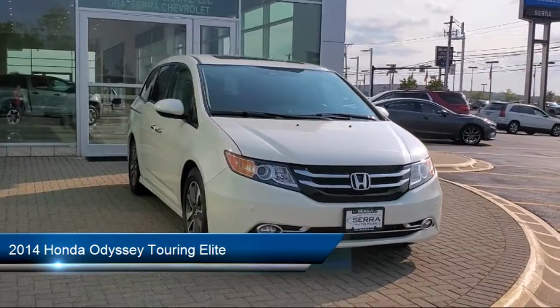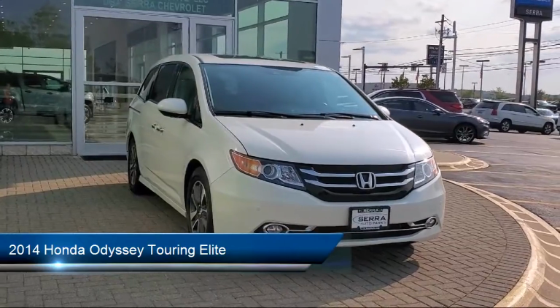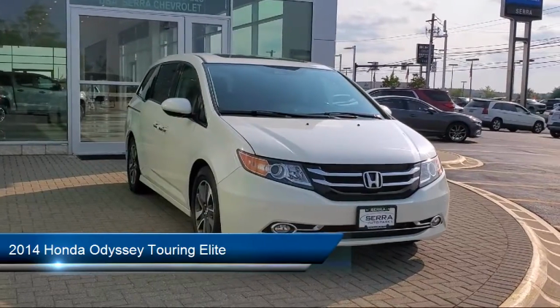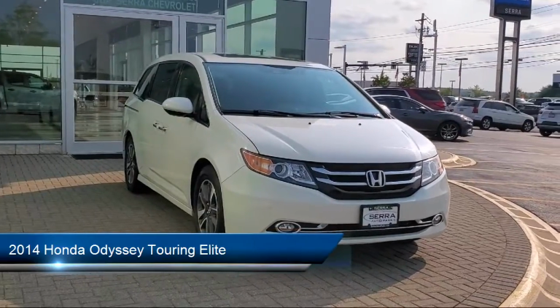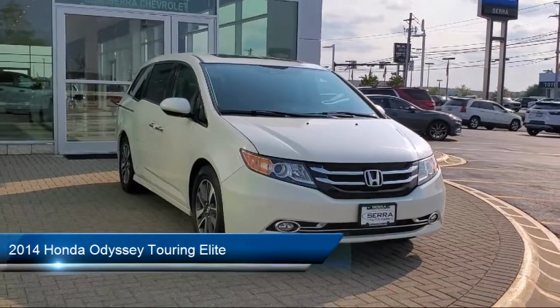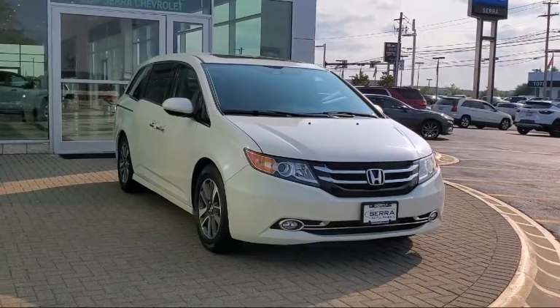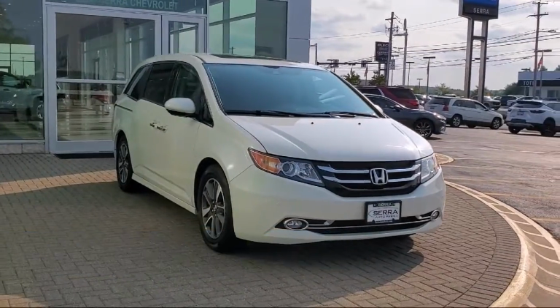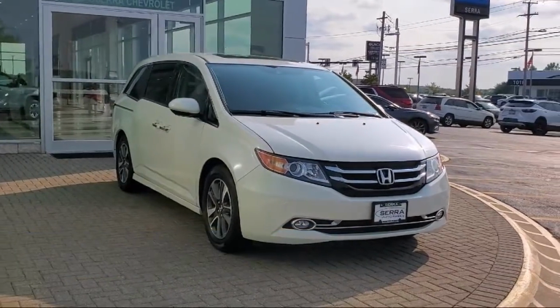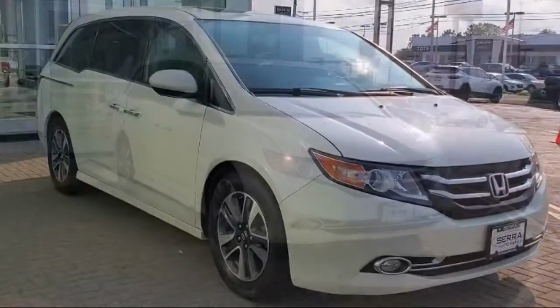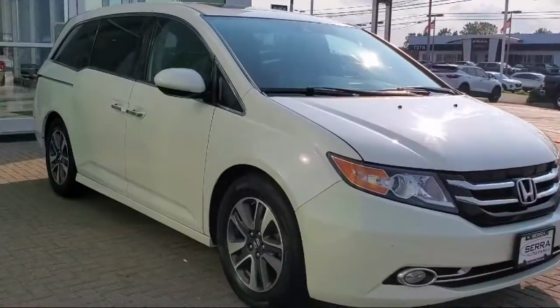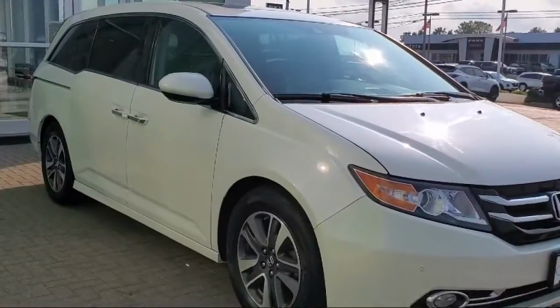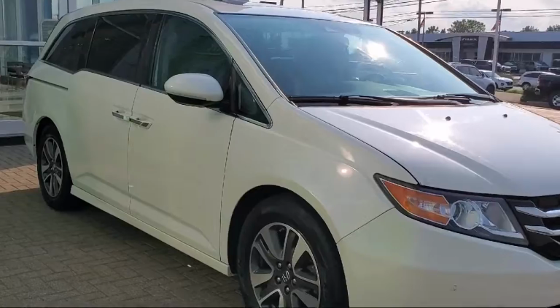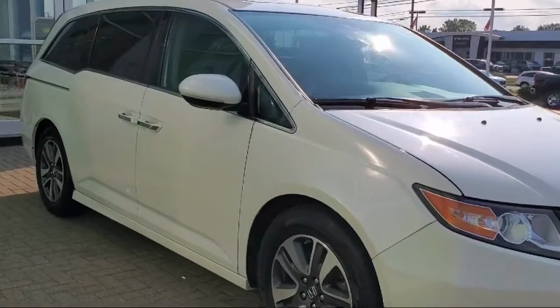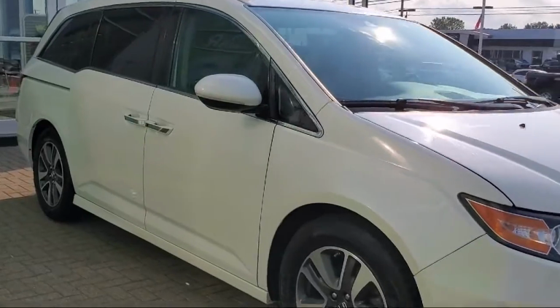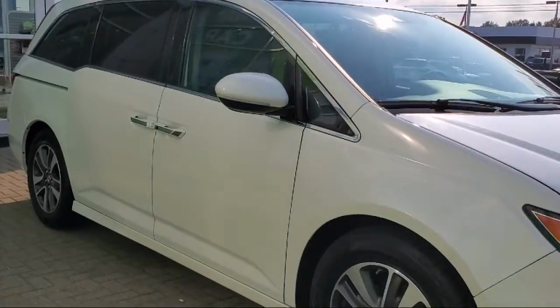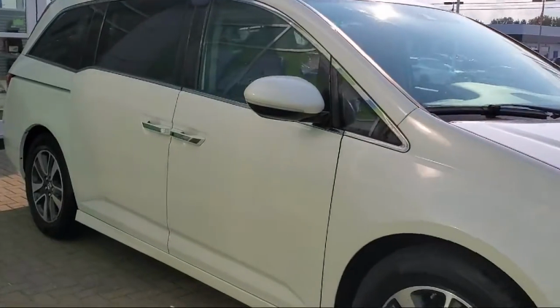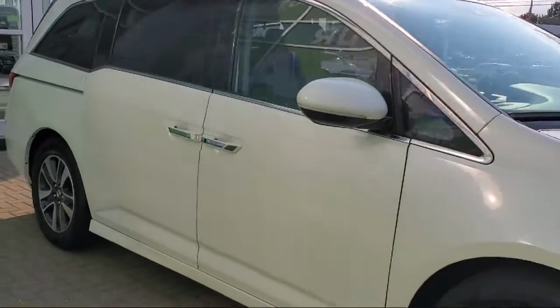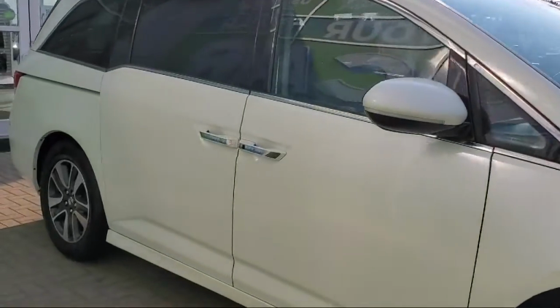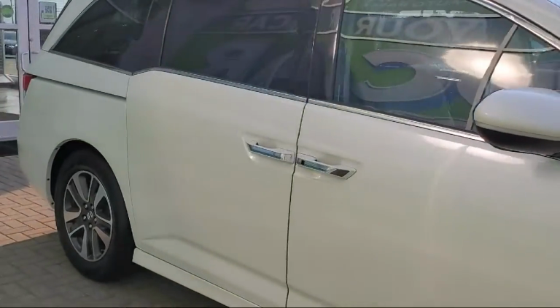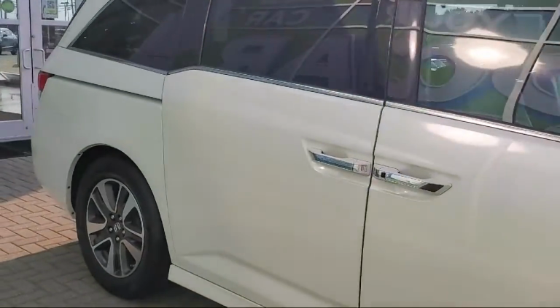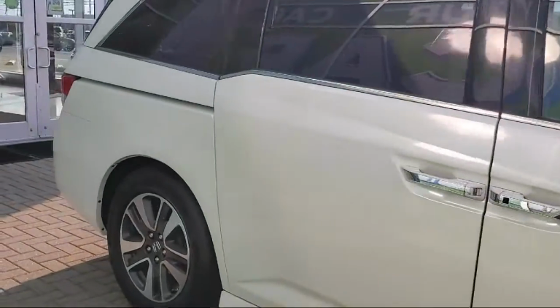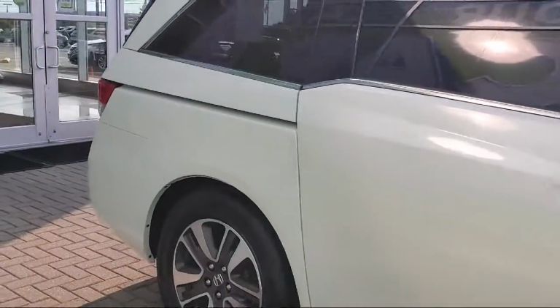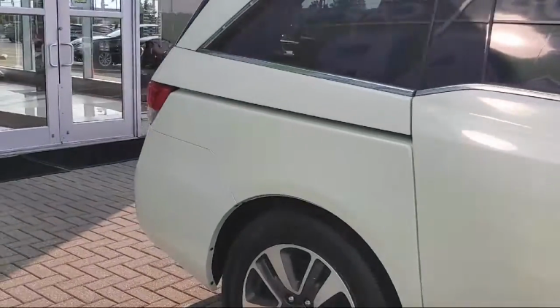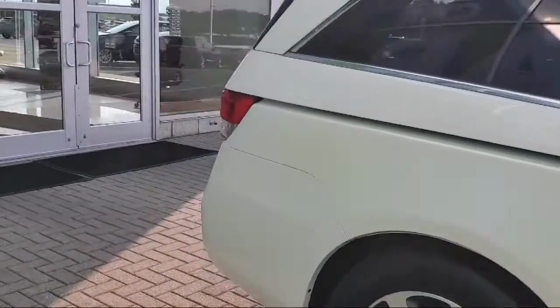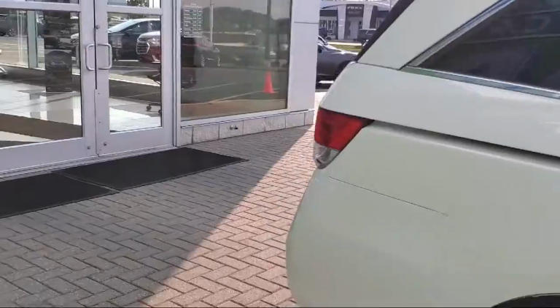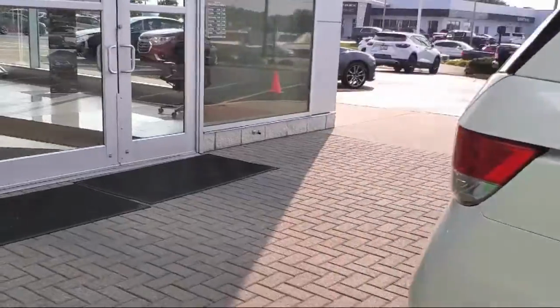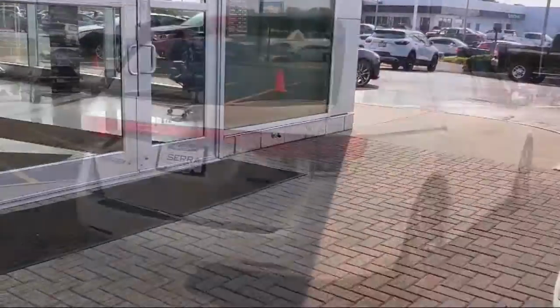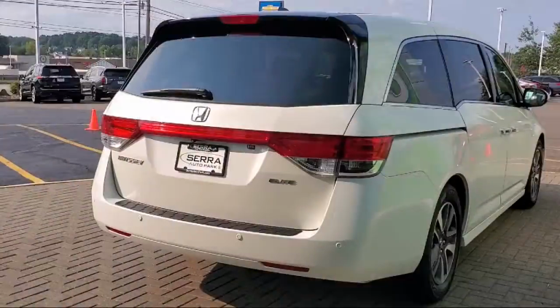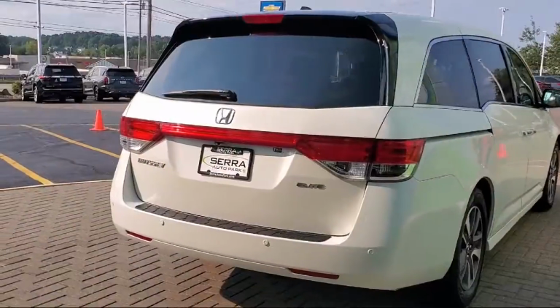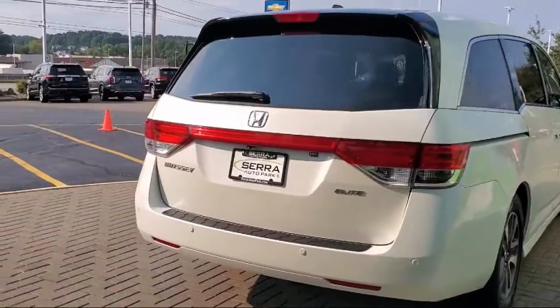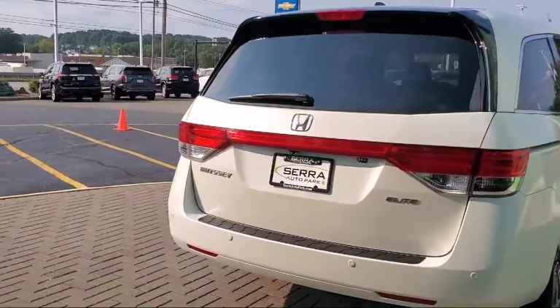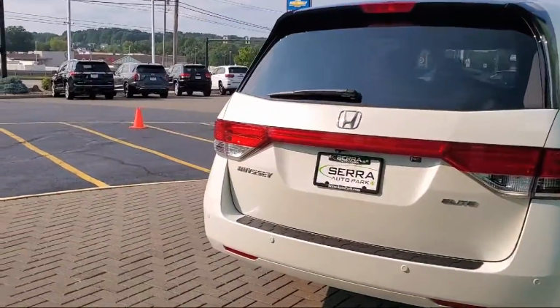Rear view camera, keyless entry, third row seating, premium audio system, leather steering wheel with auto tilt-away, steering wheel controls, air conditioning, and much more.